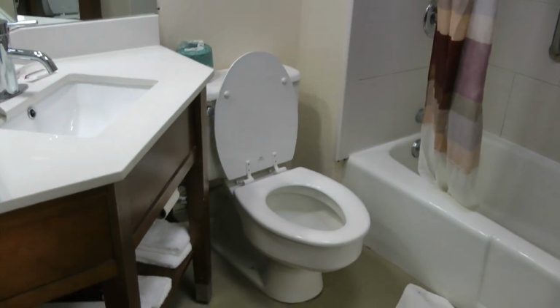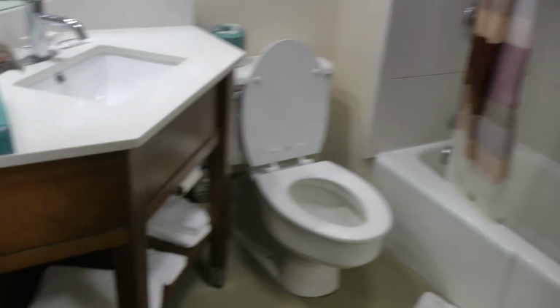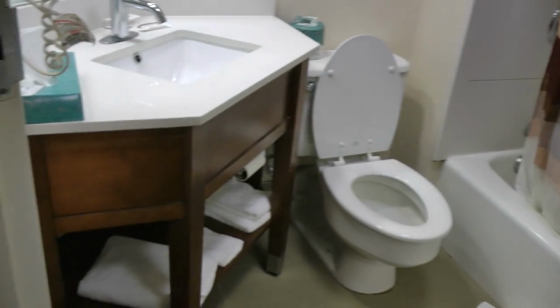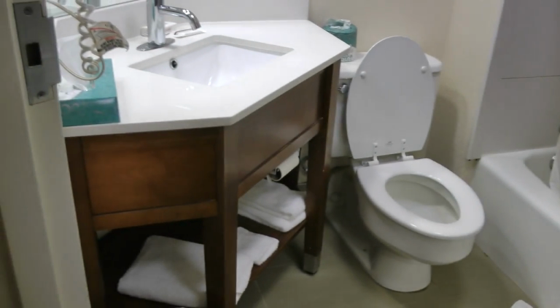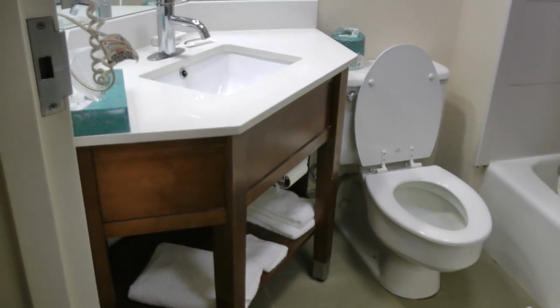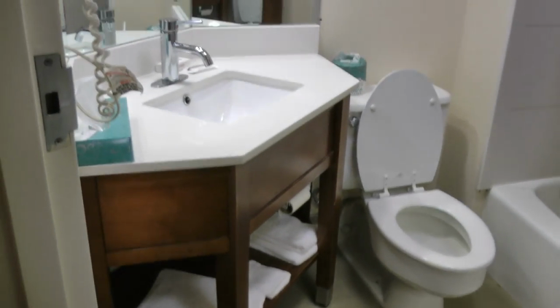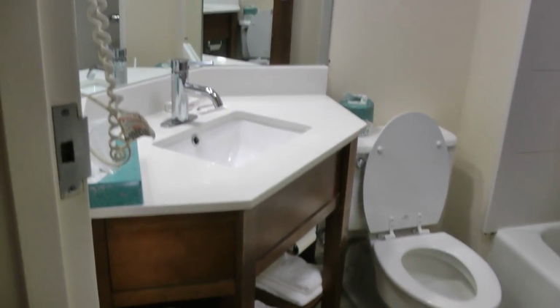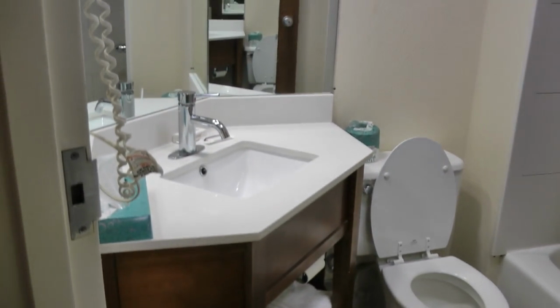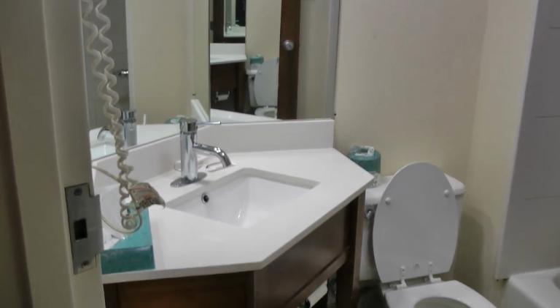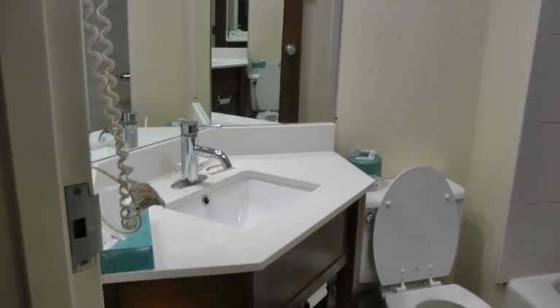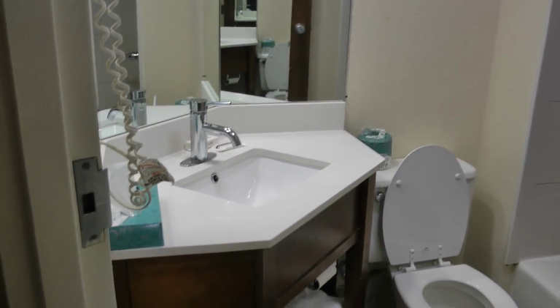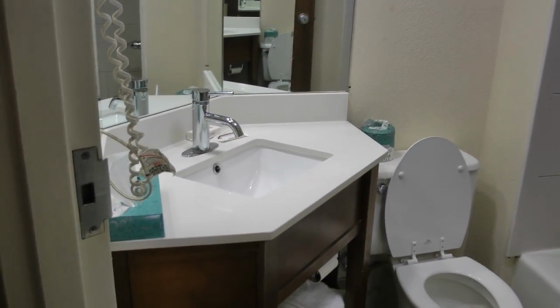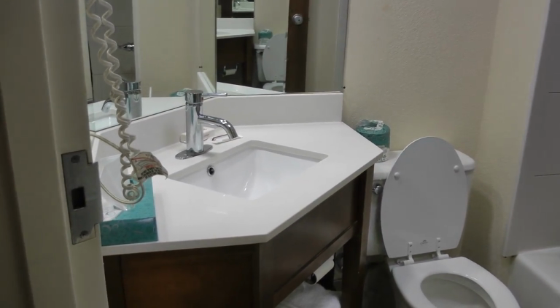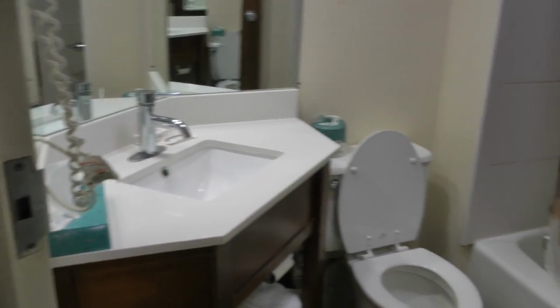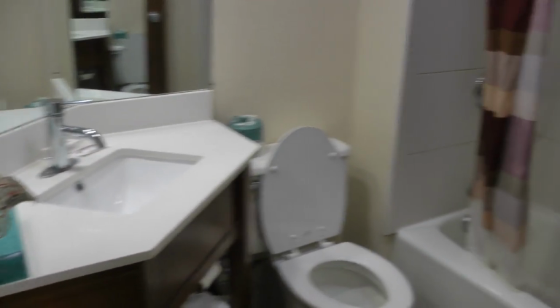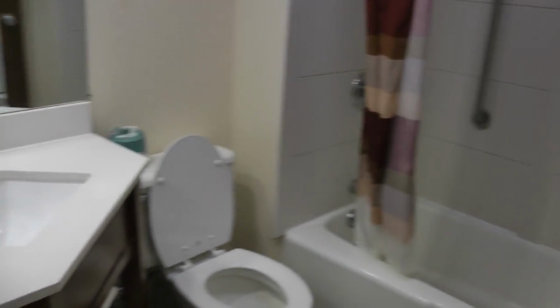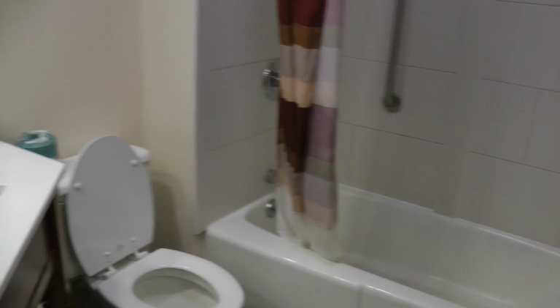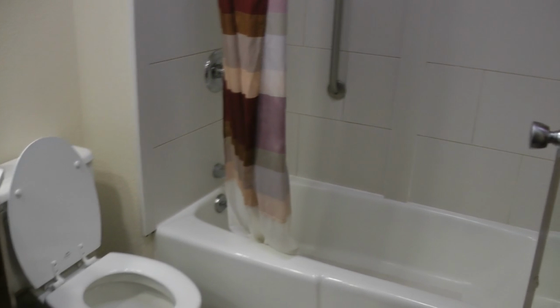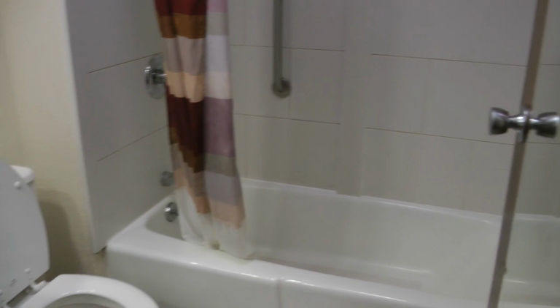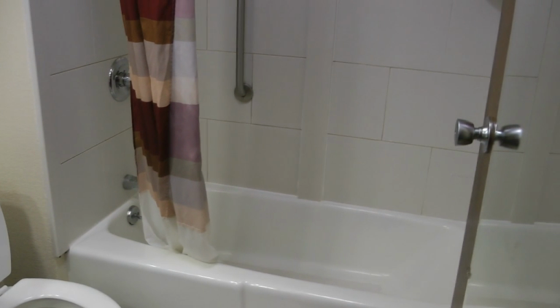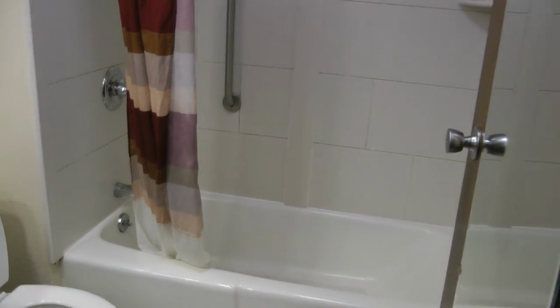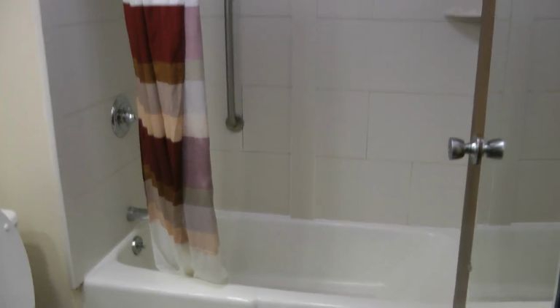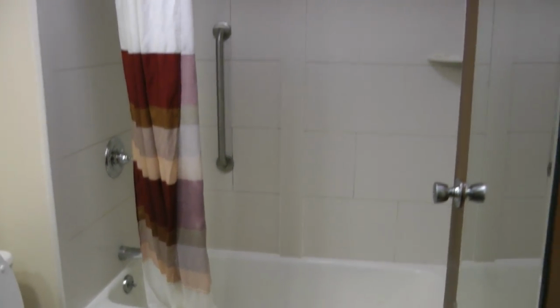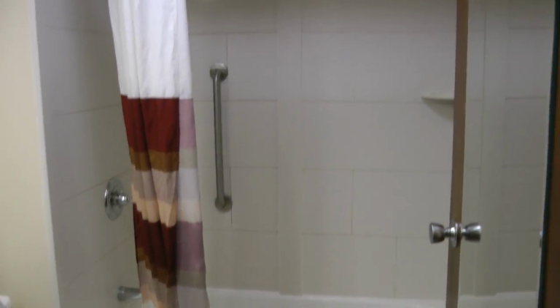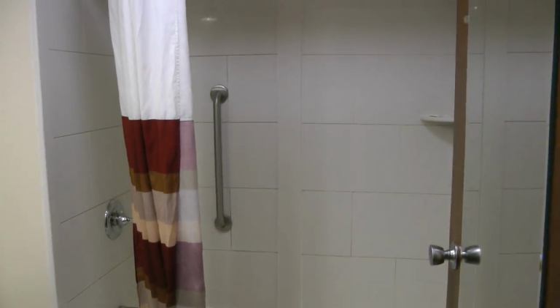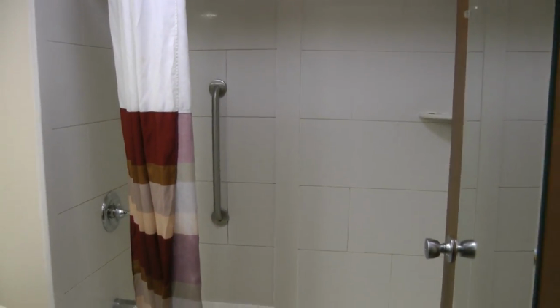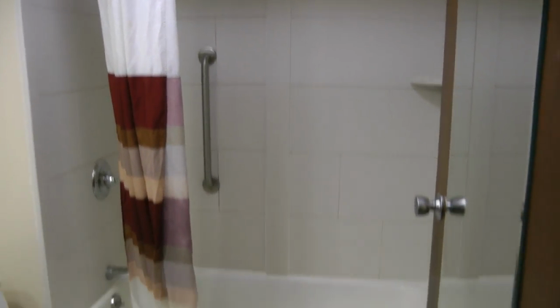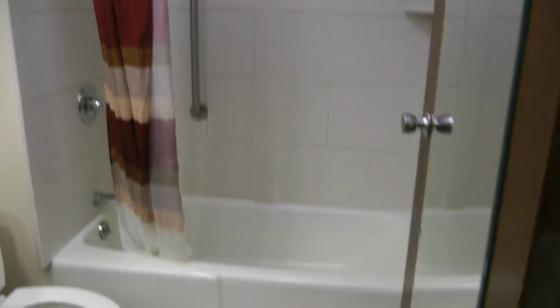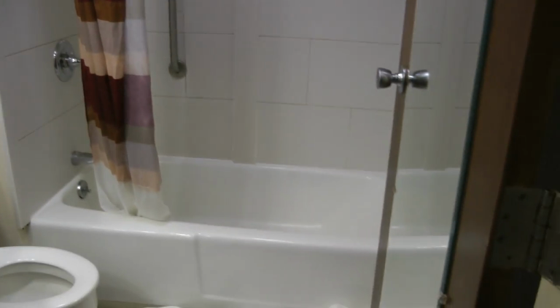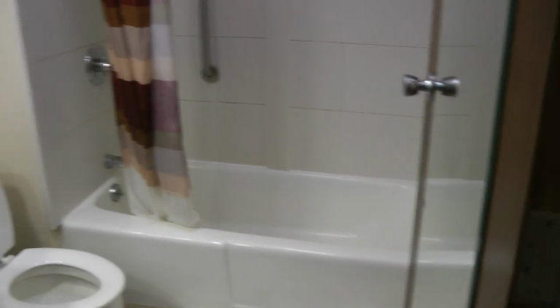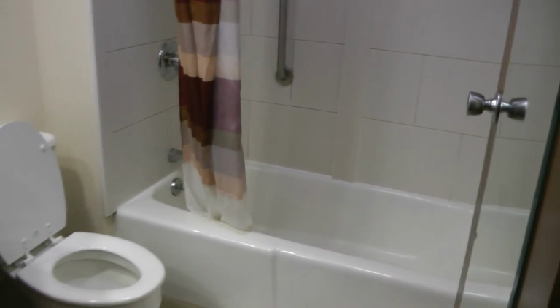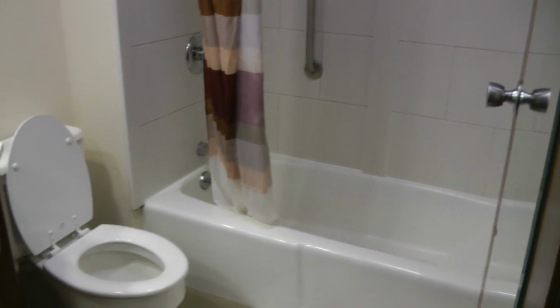And this is the bathroom. And it was actually pretty nice.